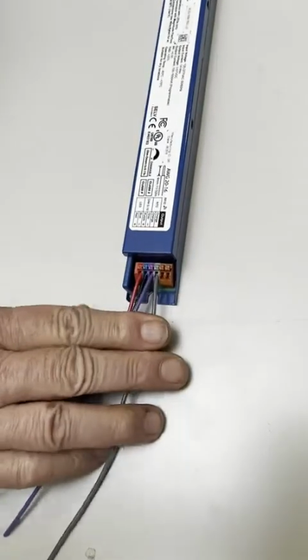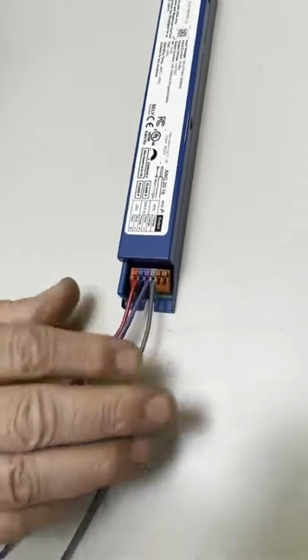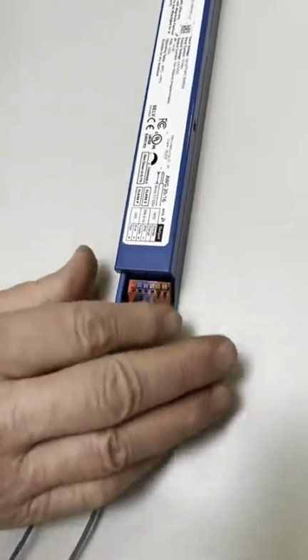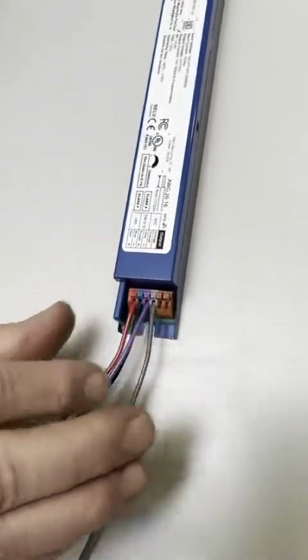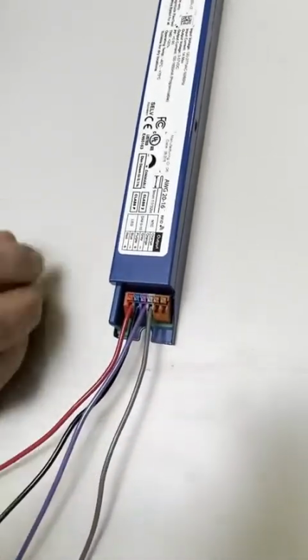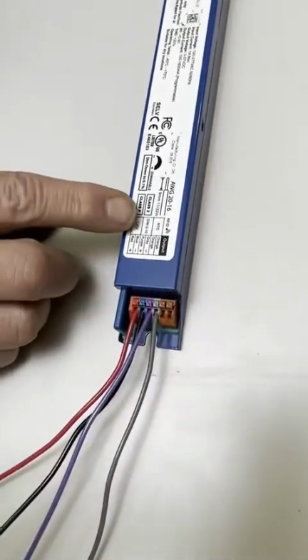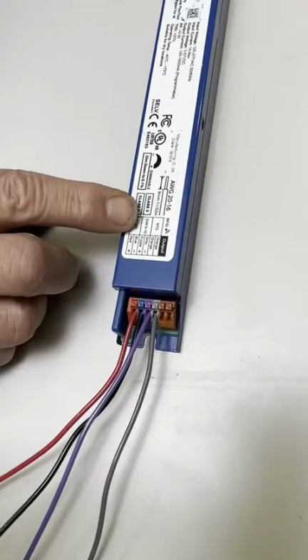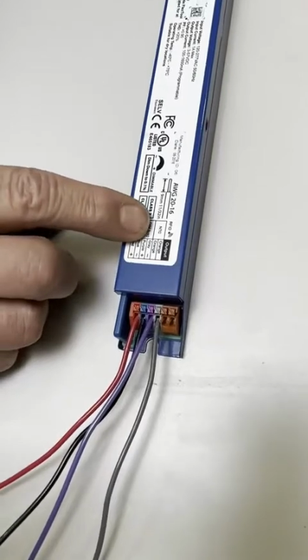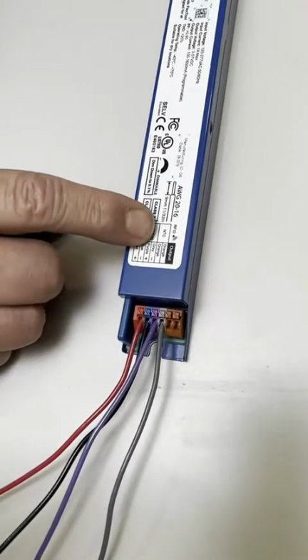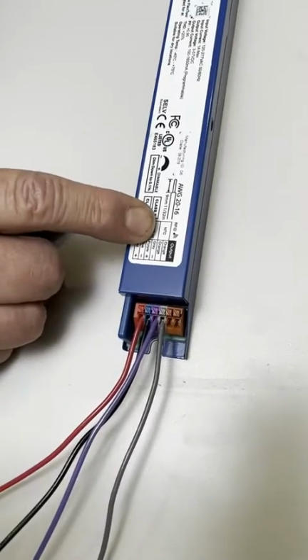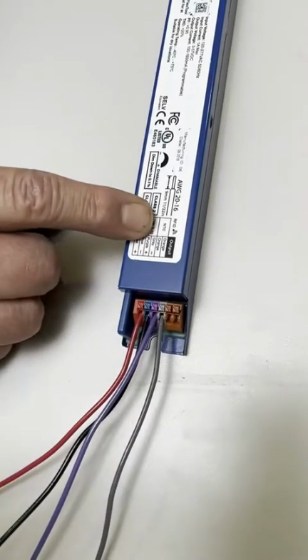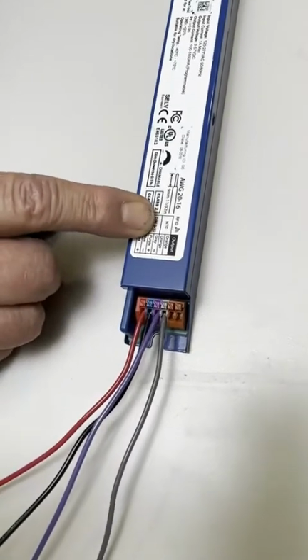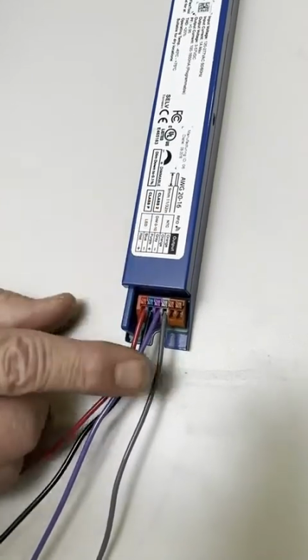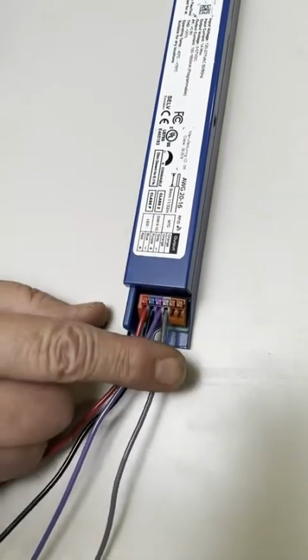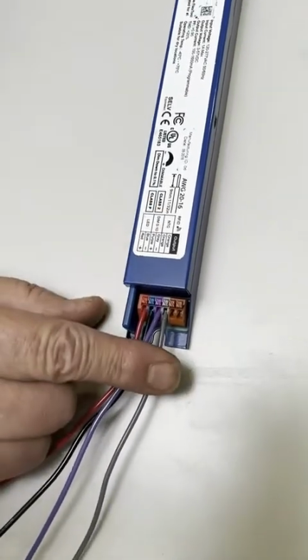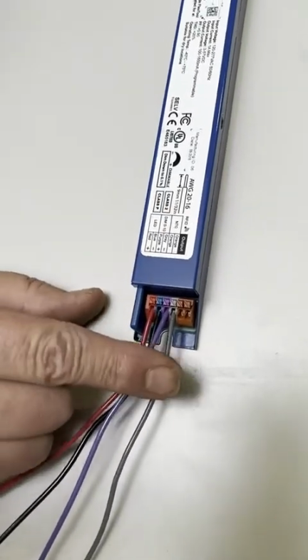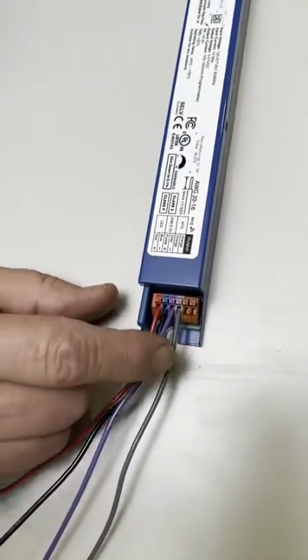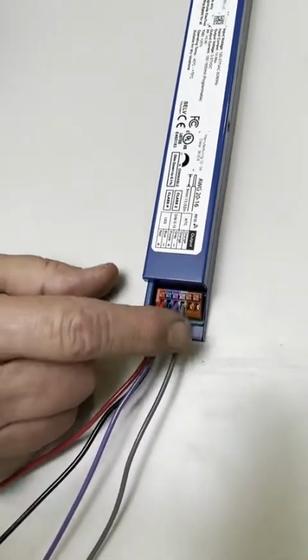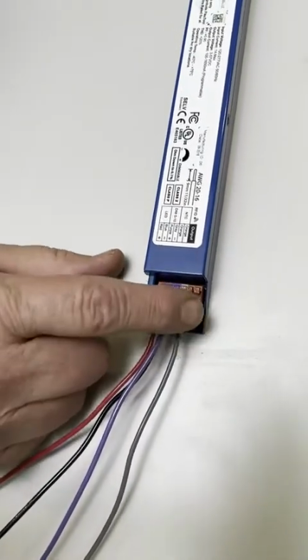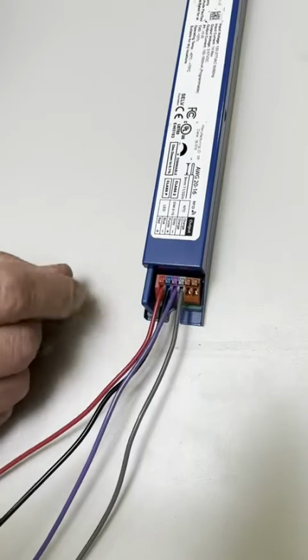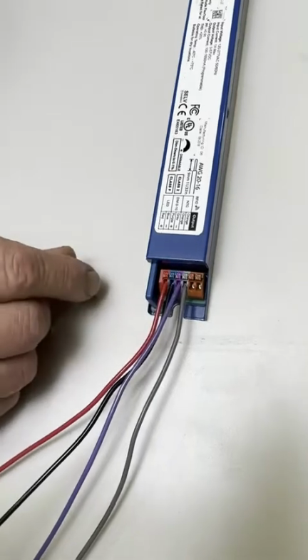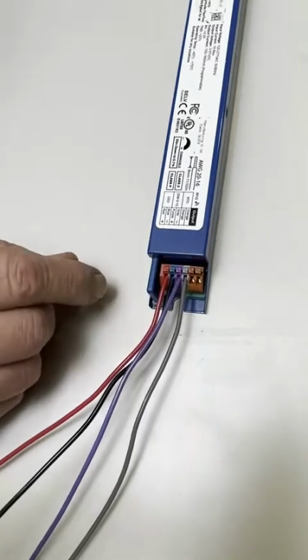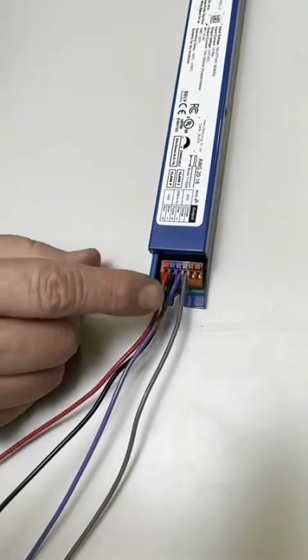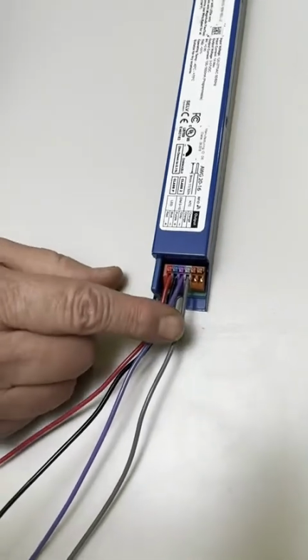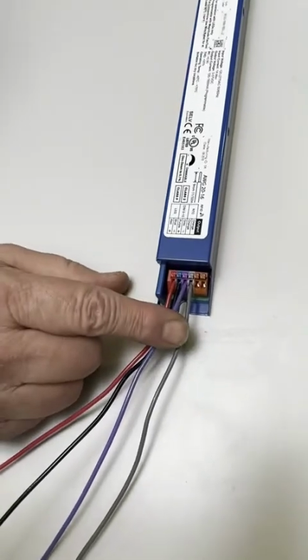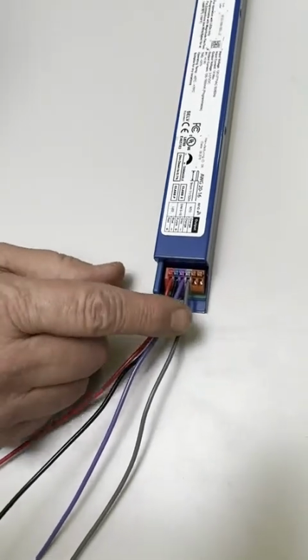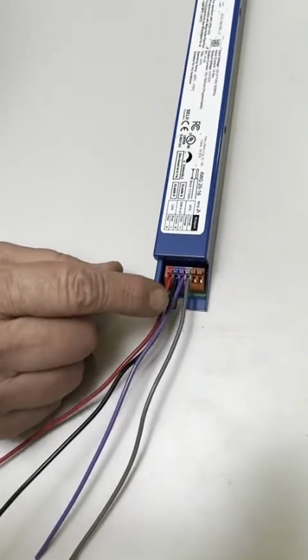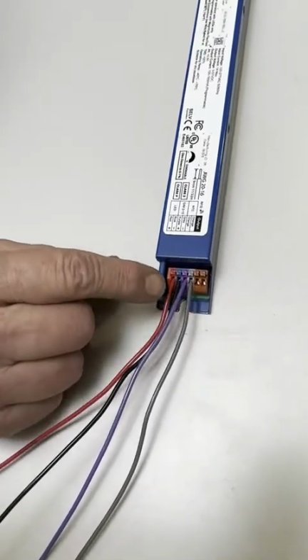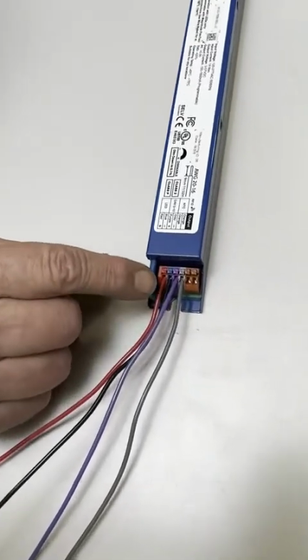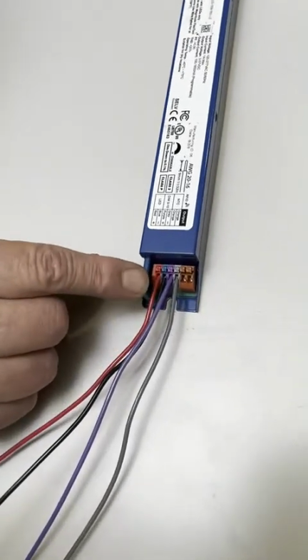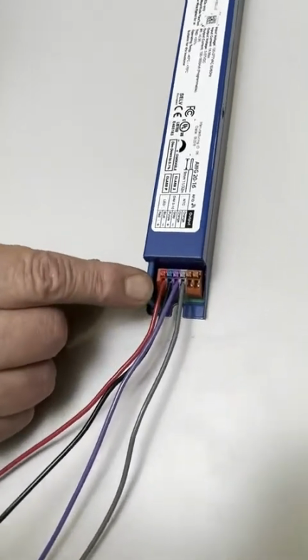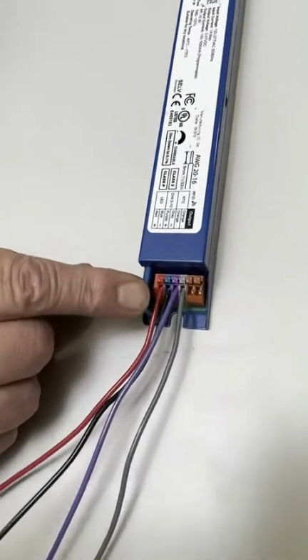The other two connectors are used for temperature monitoring and very rarely will you need that. In that case, if you're using those, they can be any color wires and there is no positive or negative.